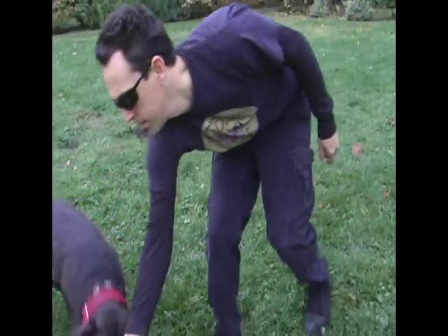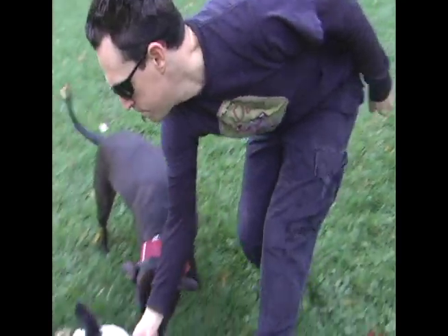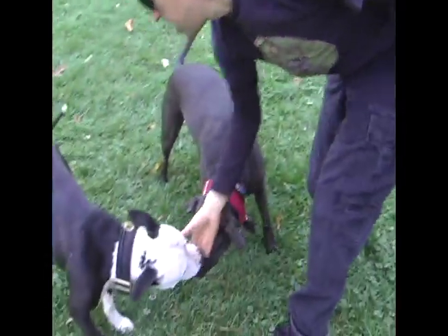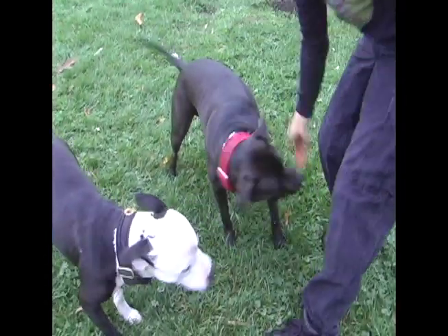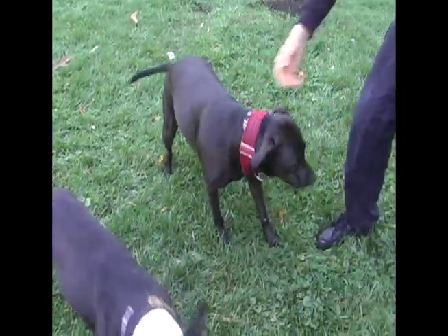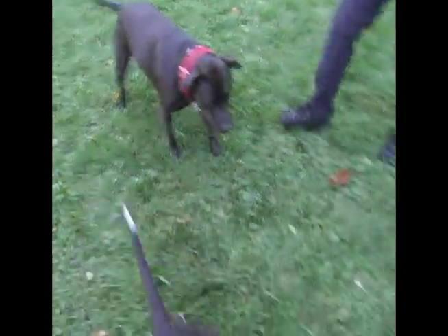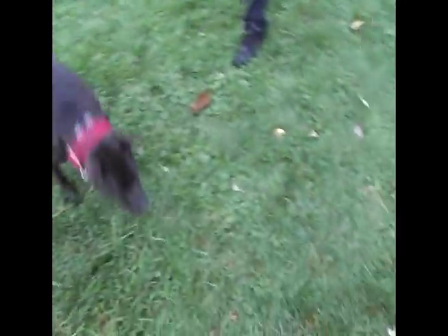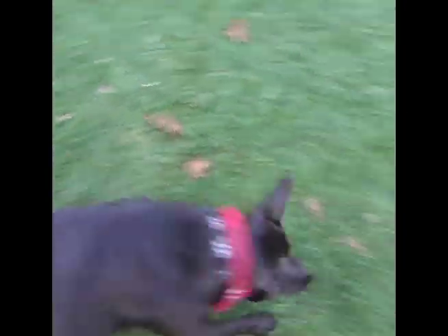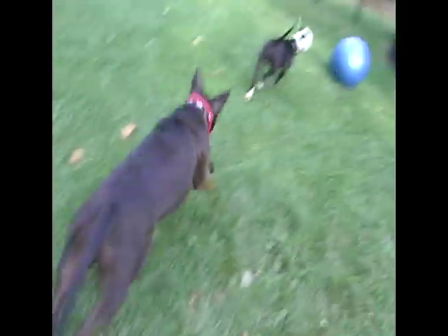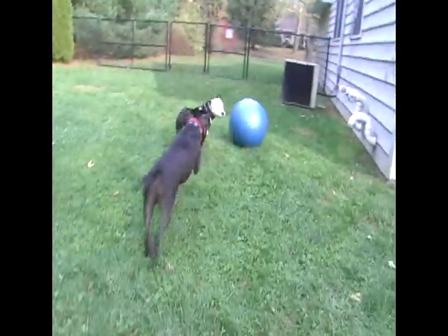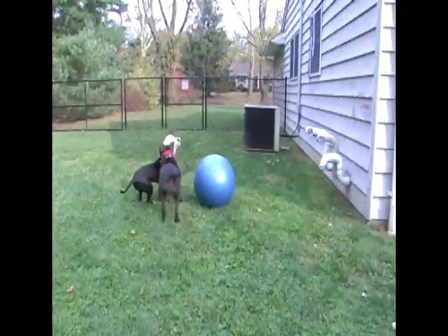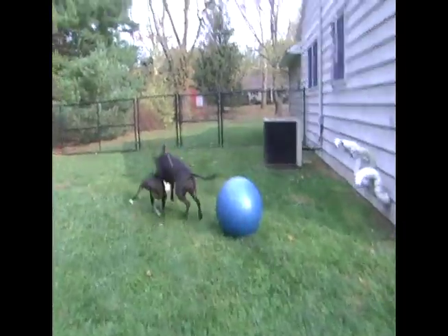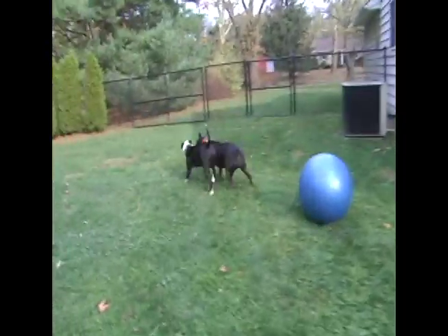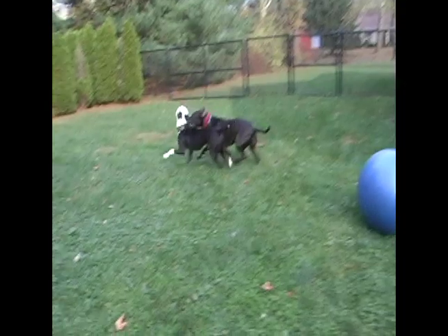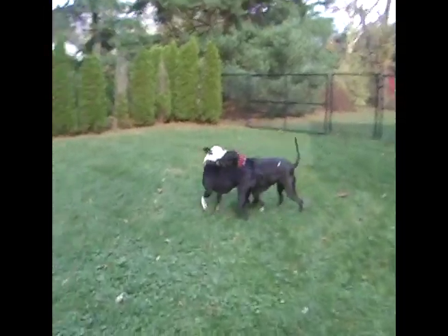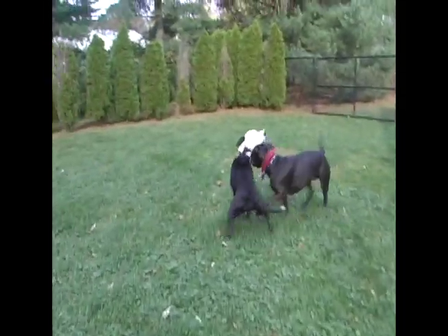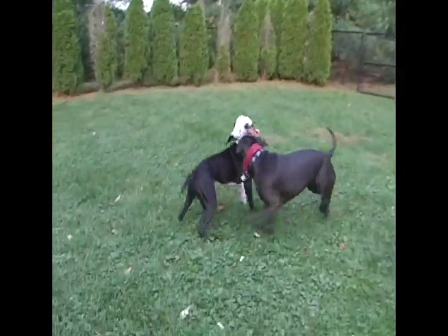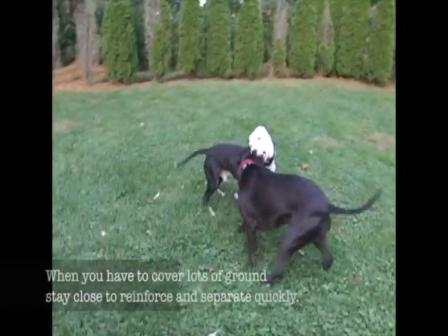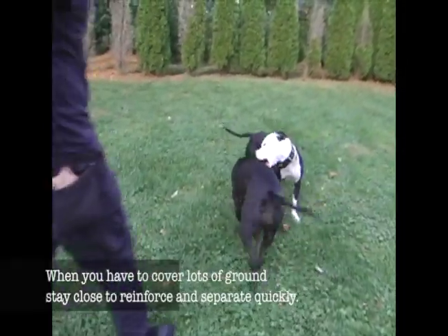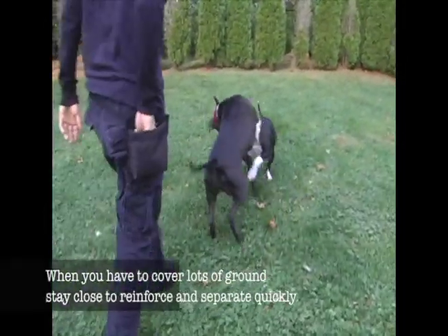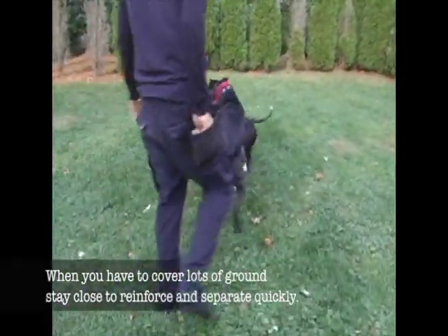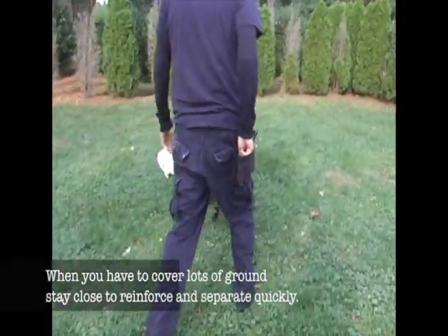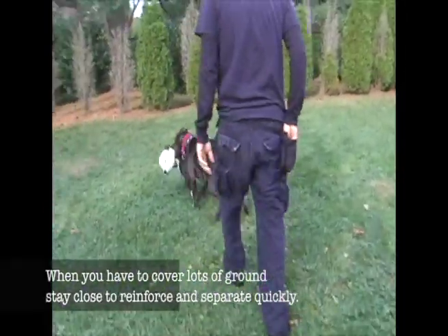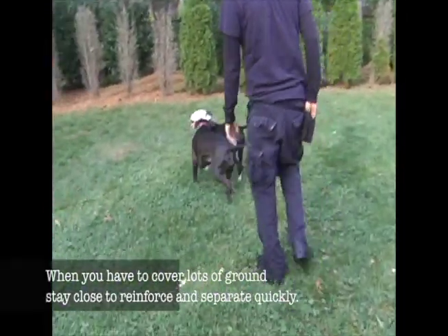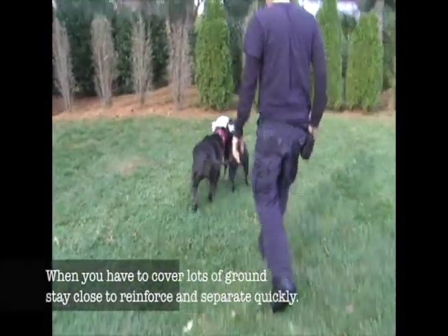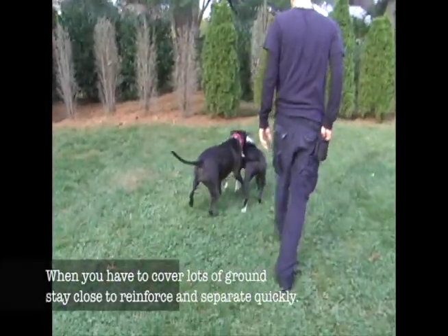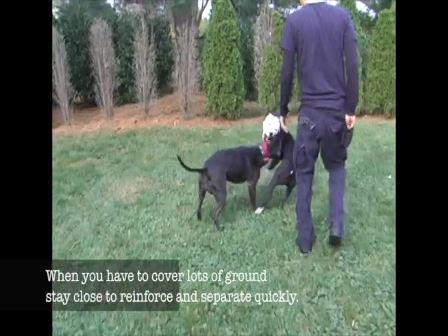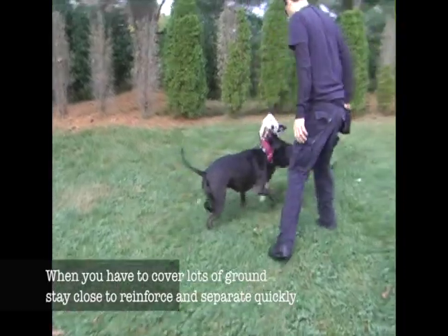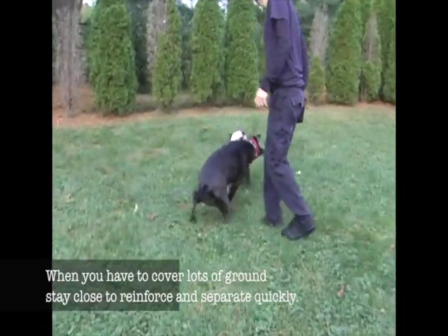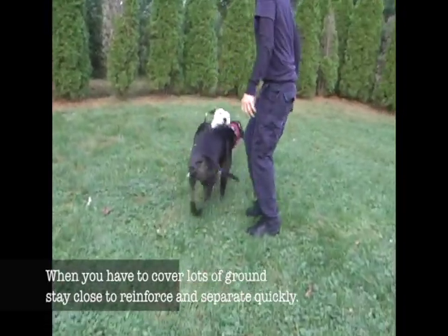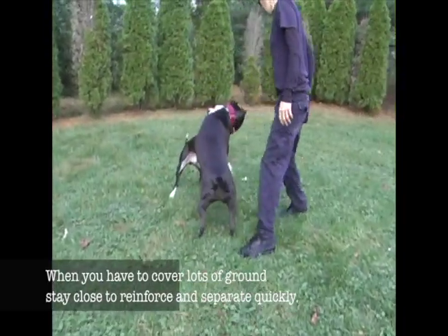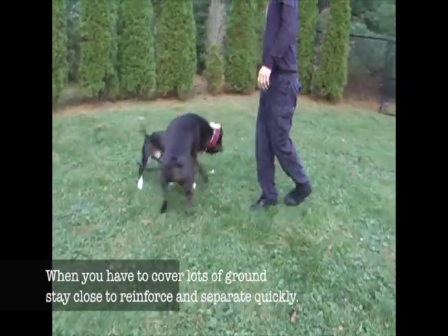What I want you to take away from this segment is the environment. The environment is very large. I have a lot of ground to cover, so I need to be right next to the dogs at all times so that my rewards and consequences can be issued quickly and effectively.